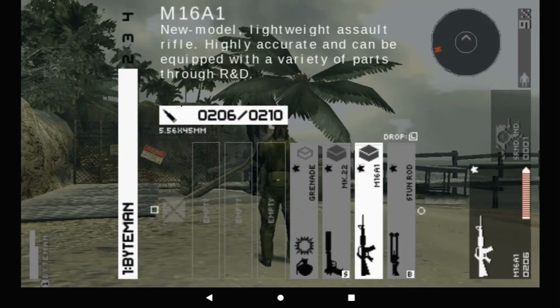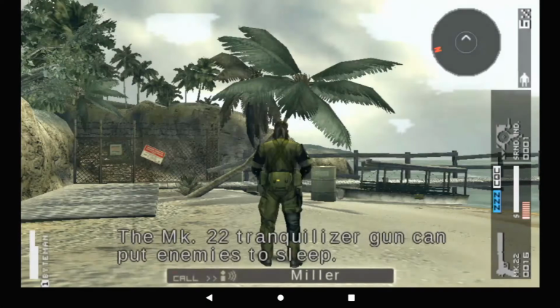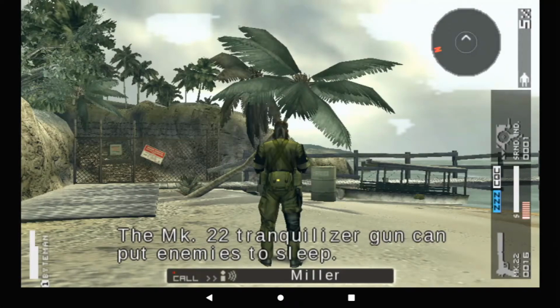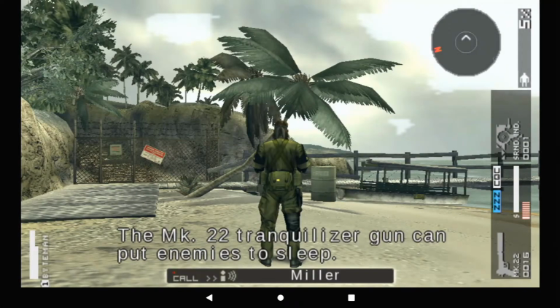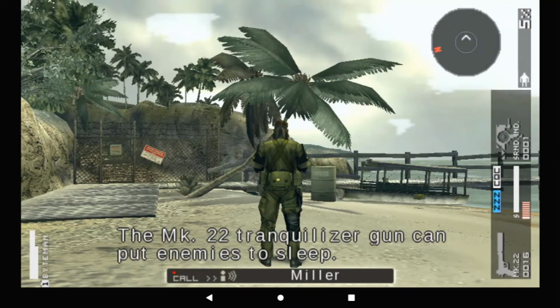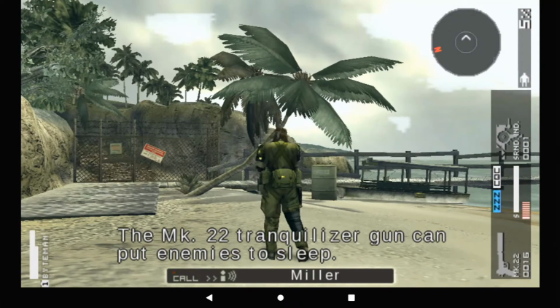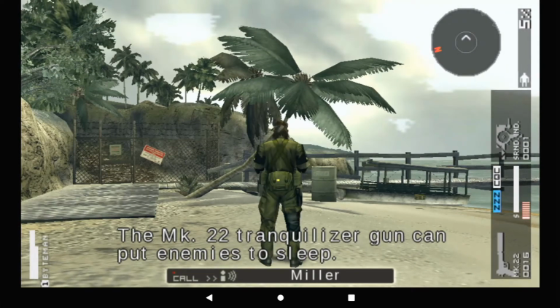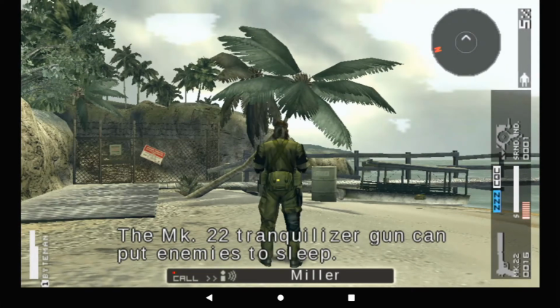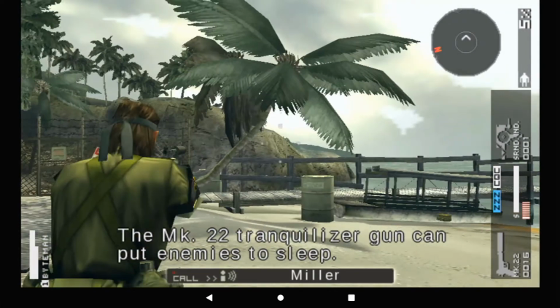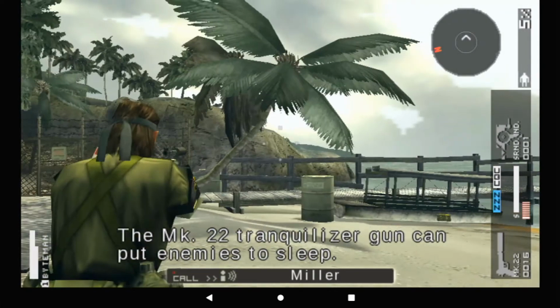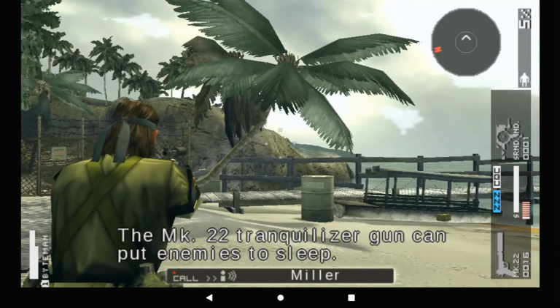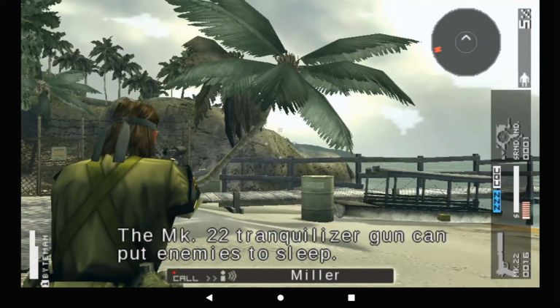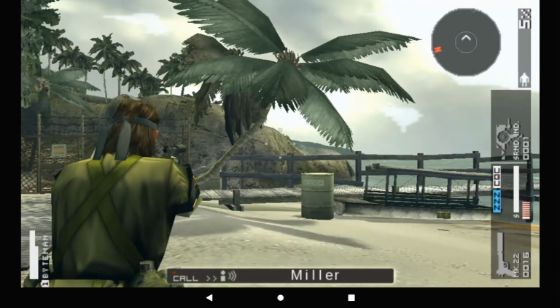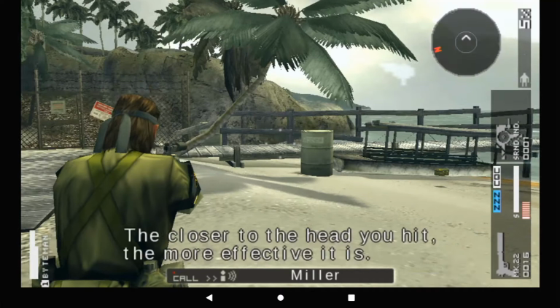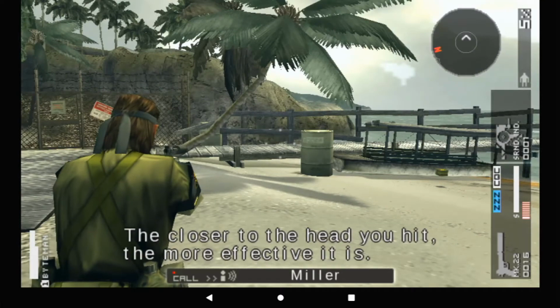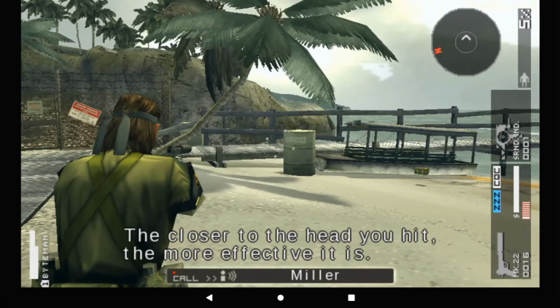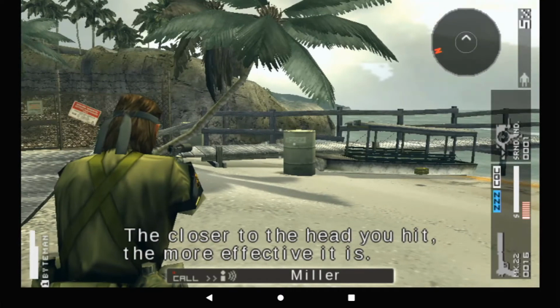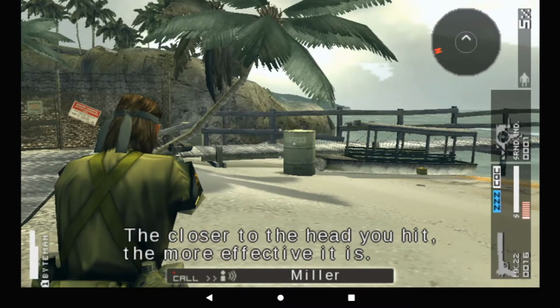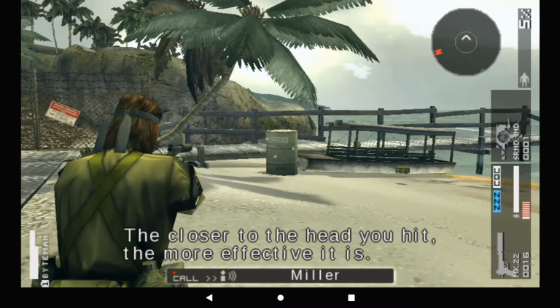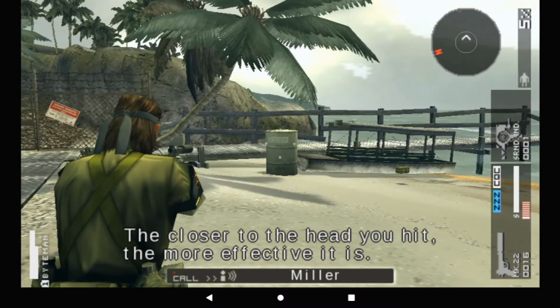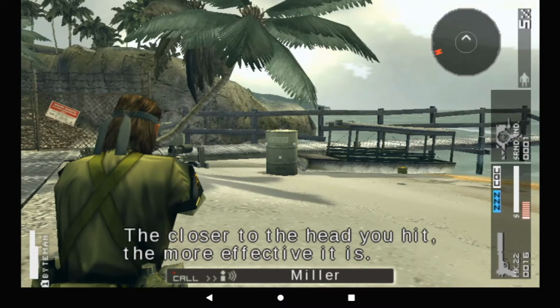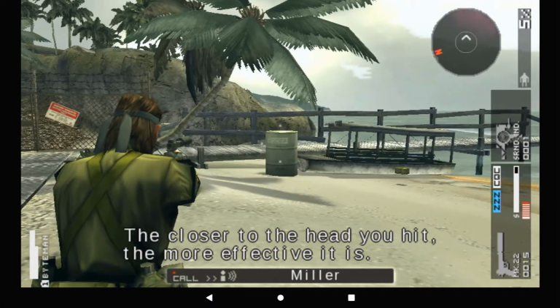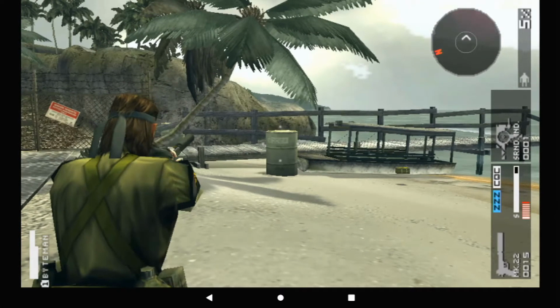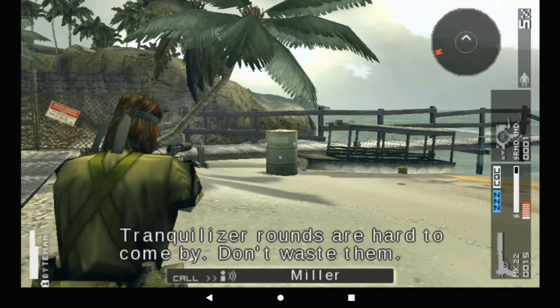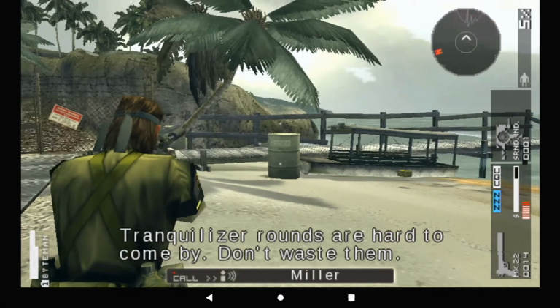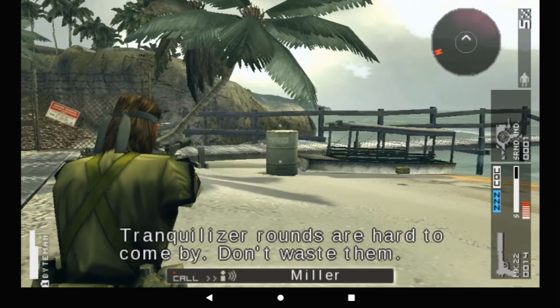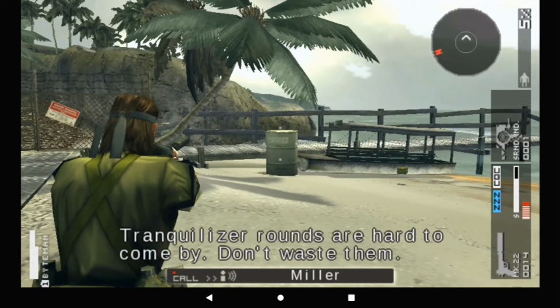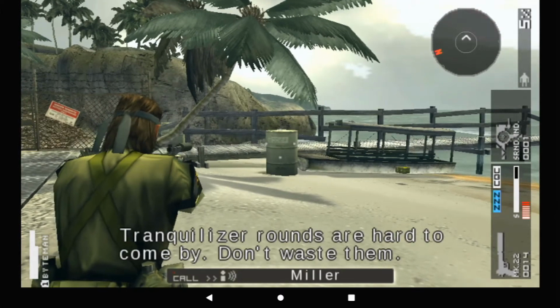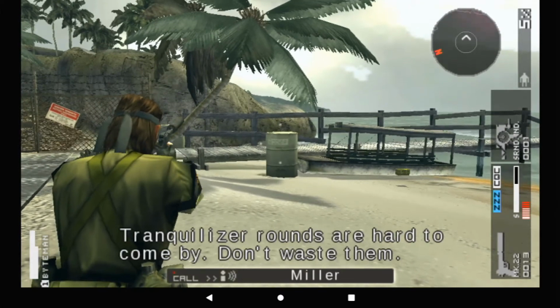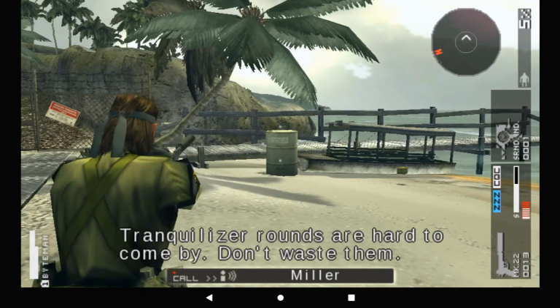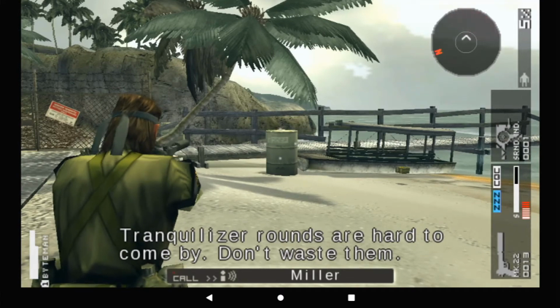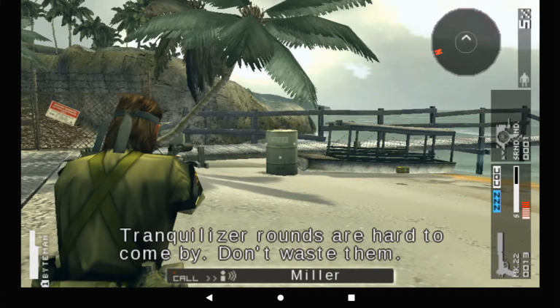The Mark-22 tranquilizer gun can put enemies to sleep. The closer to the head you hit, the more effective it is. Tranquilizer rounds are hard to come by — don't waste them.